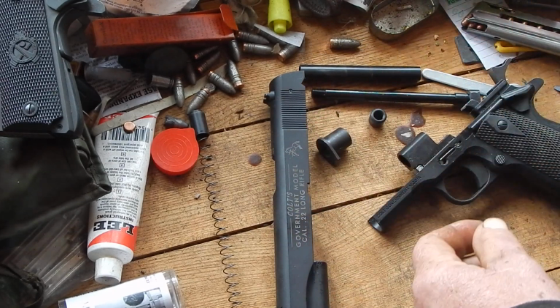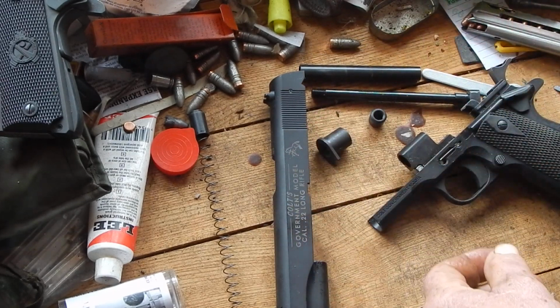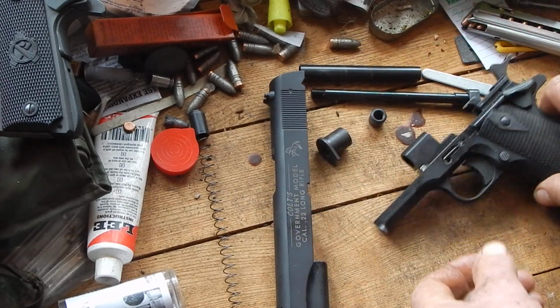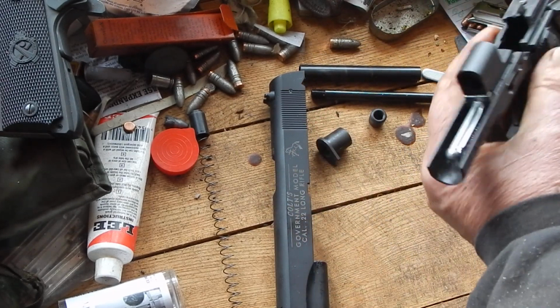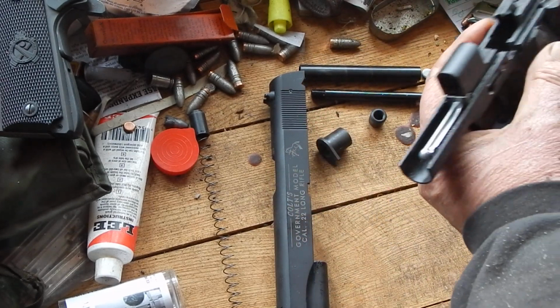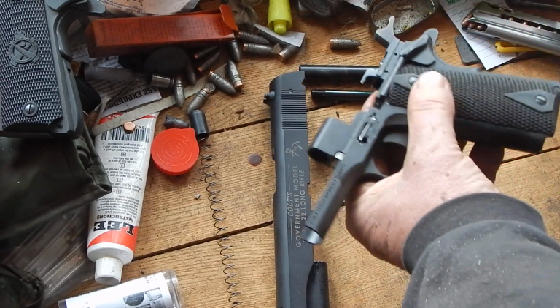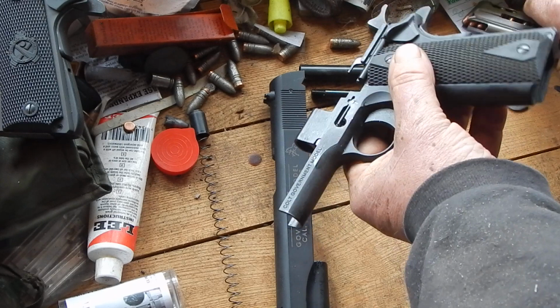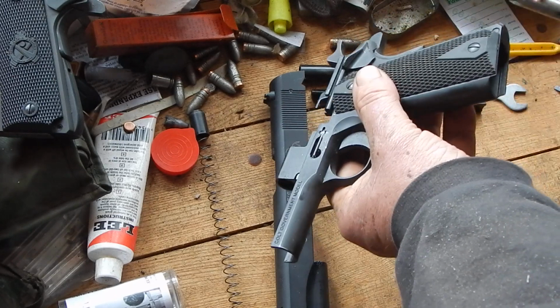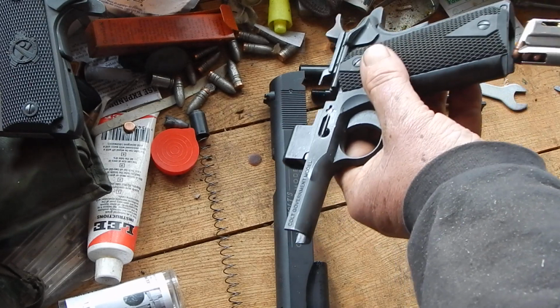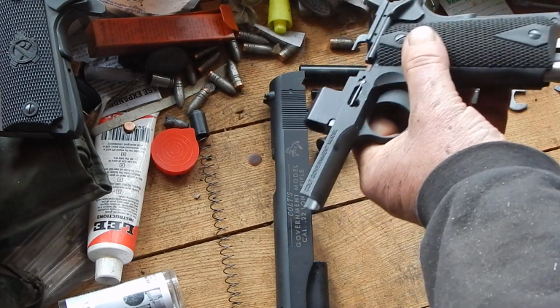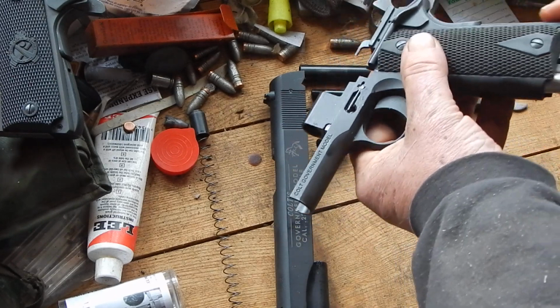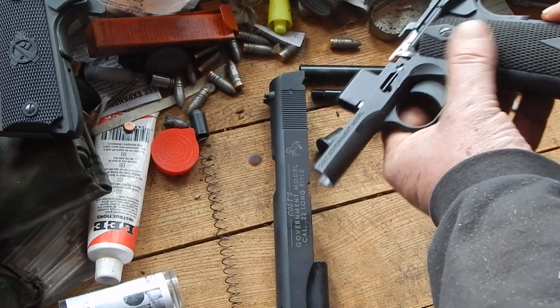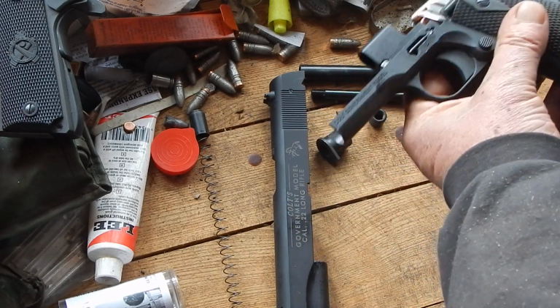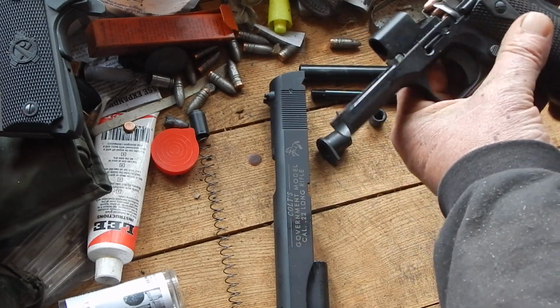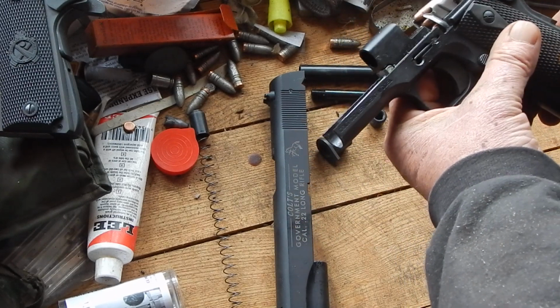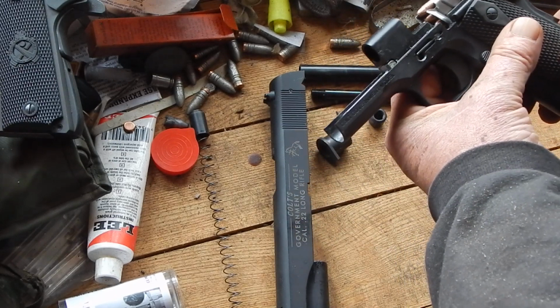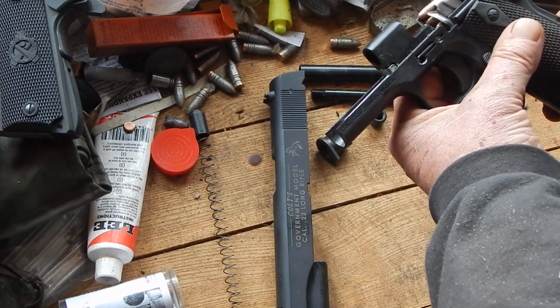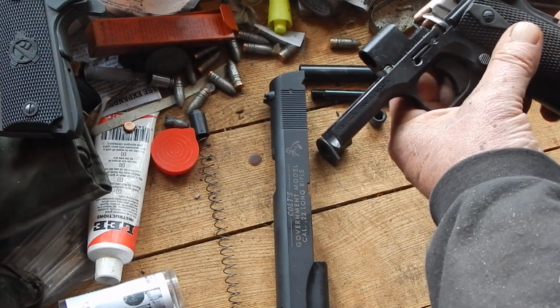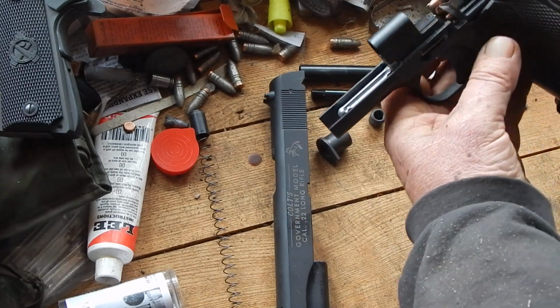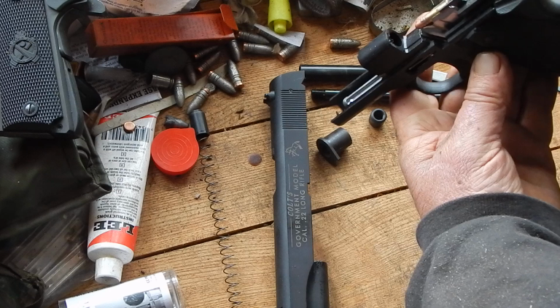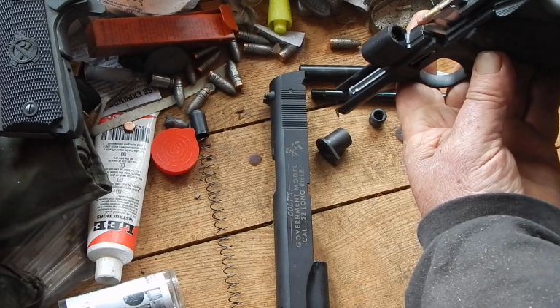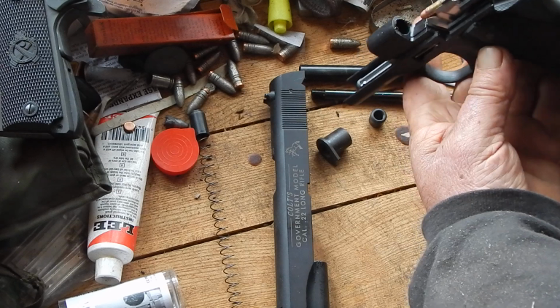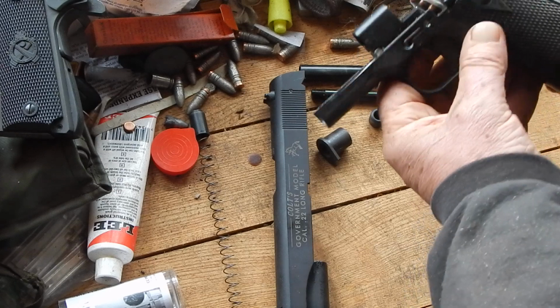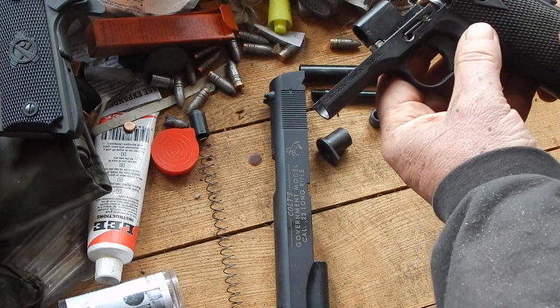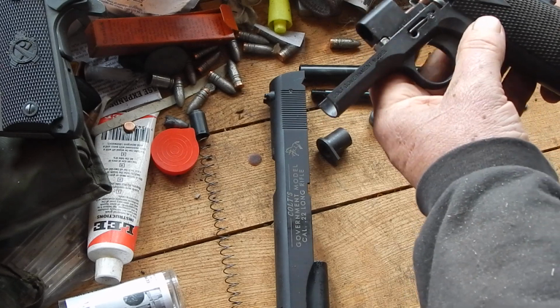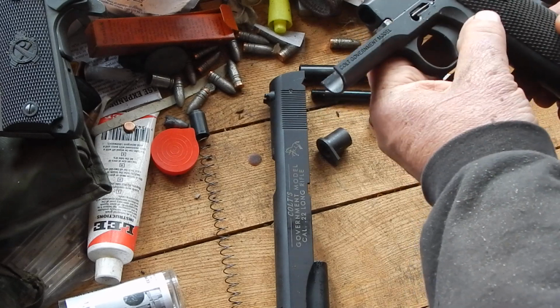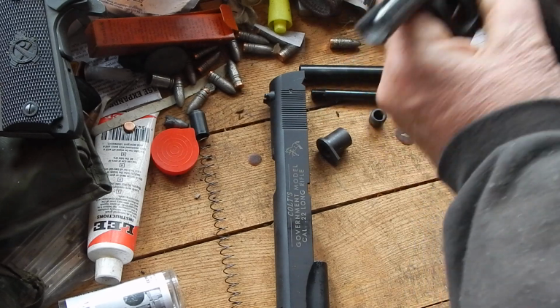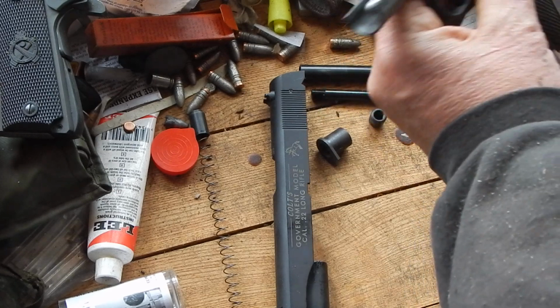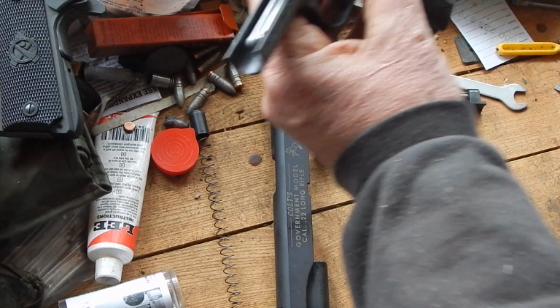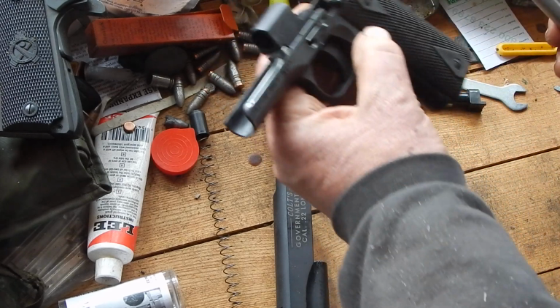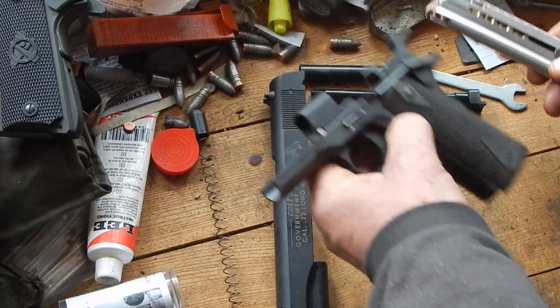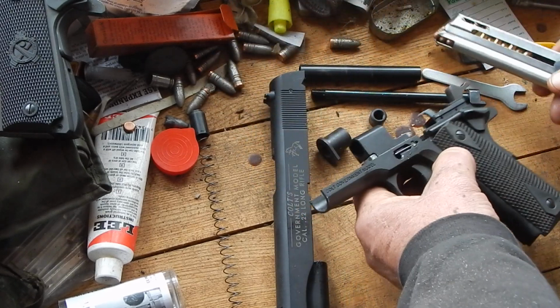It looks and functions like a 1911, and I have made that mistake before. But it's a very simple design, very much like a Makarov.